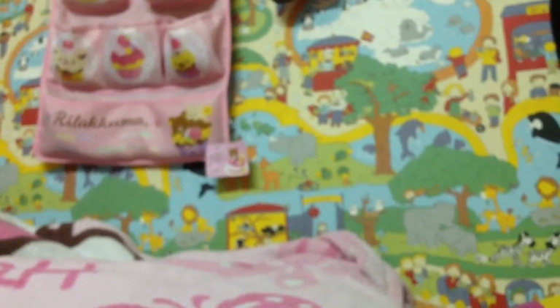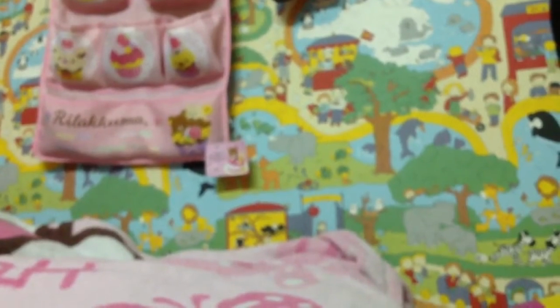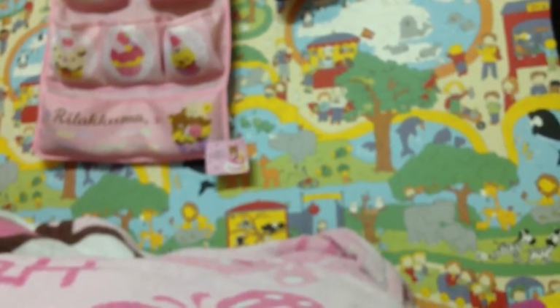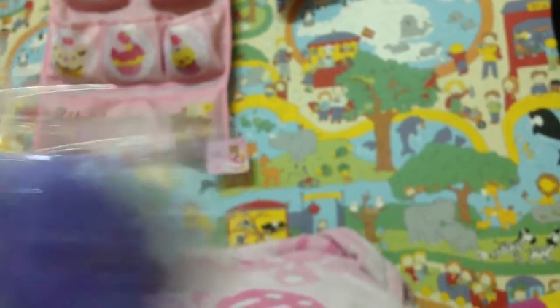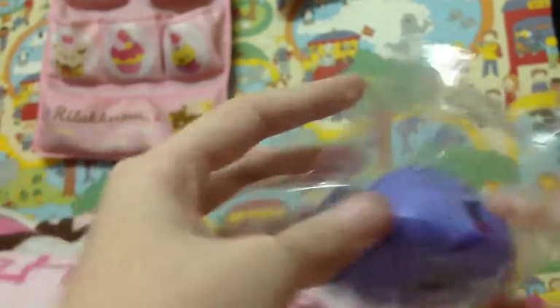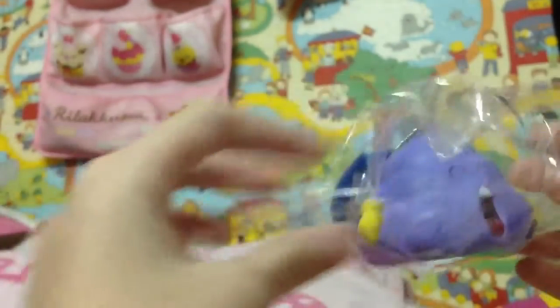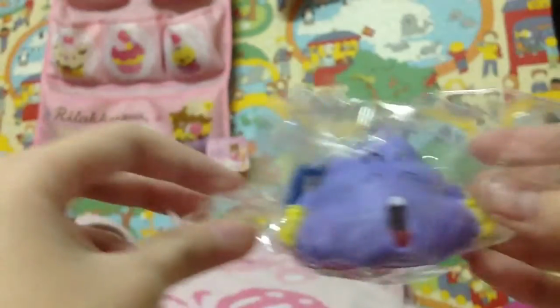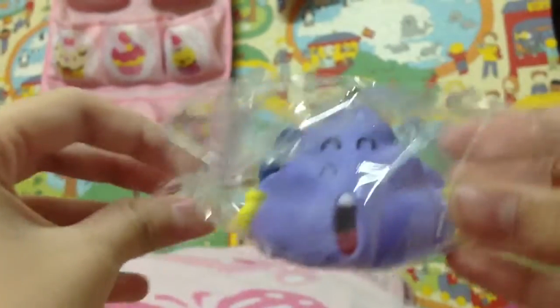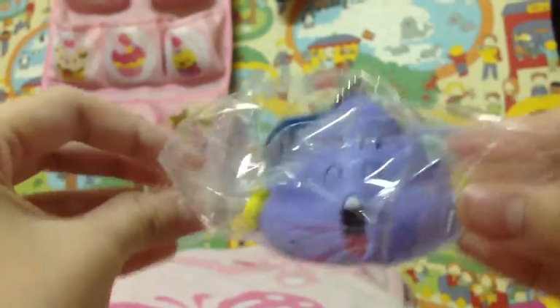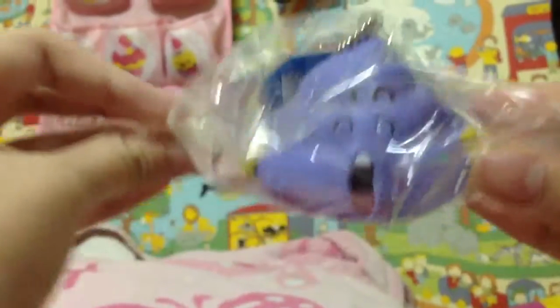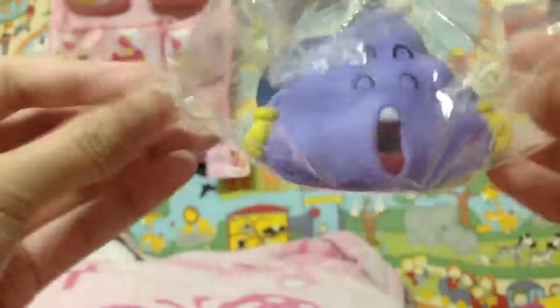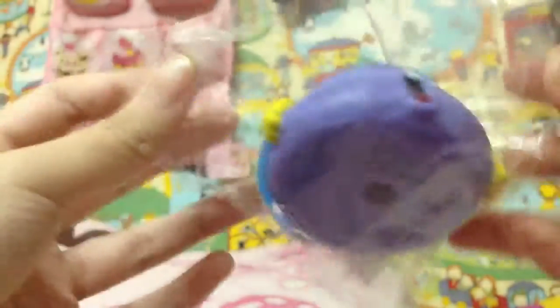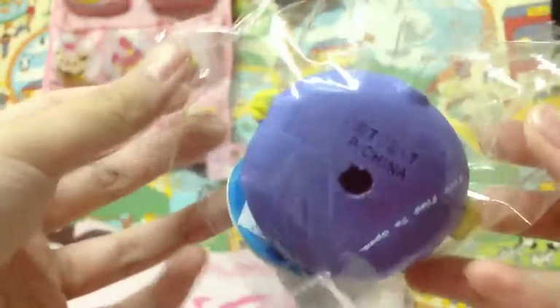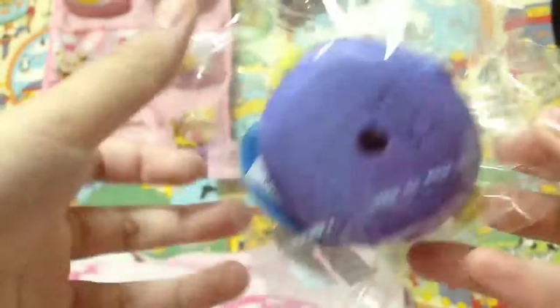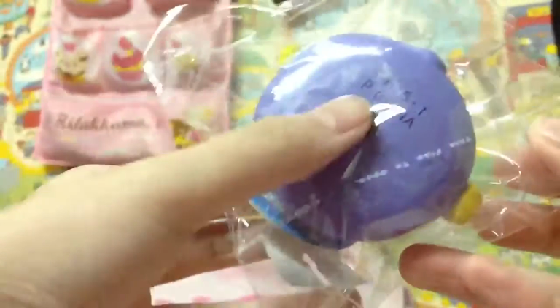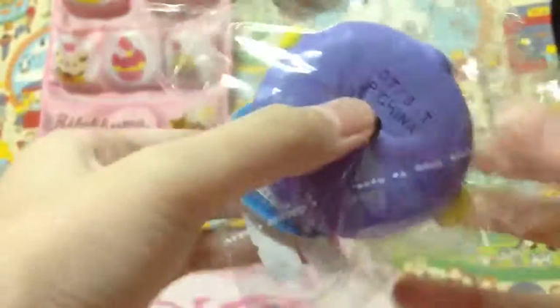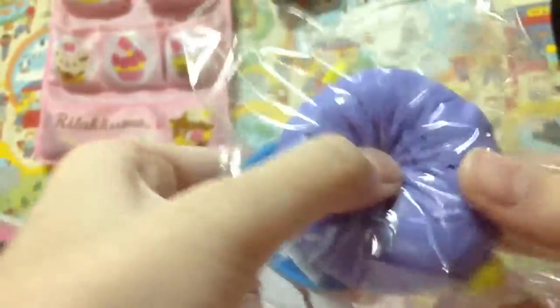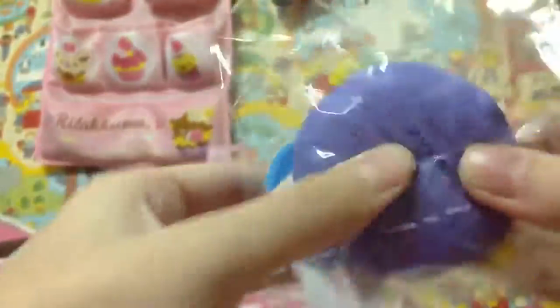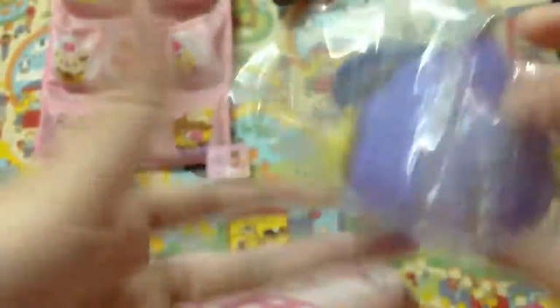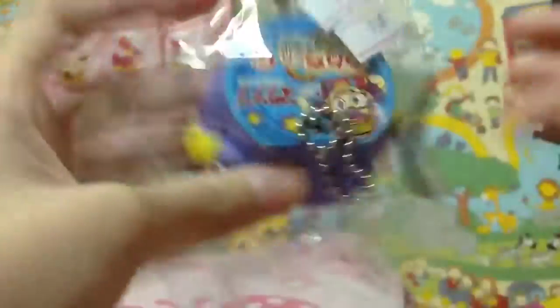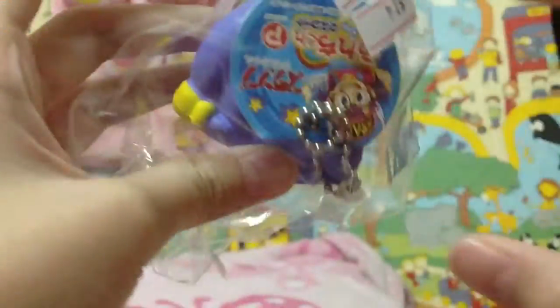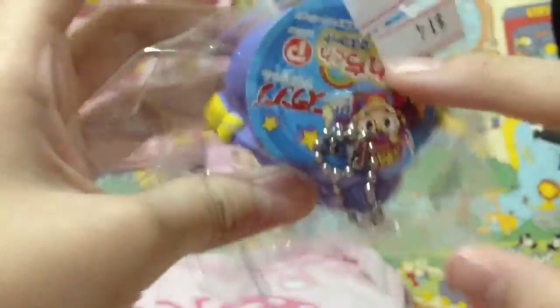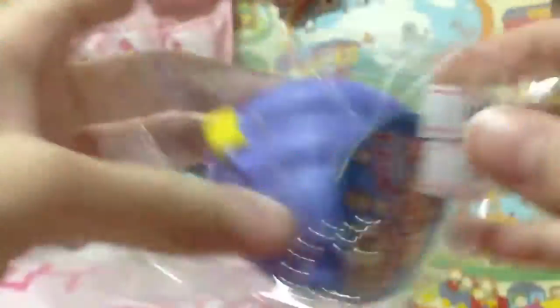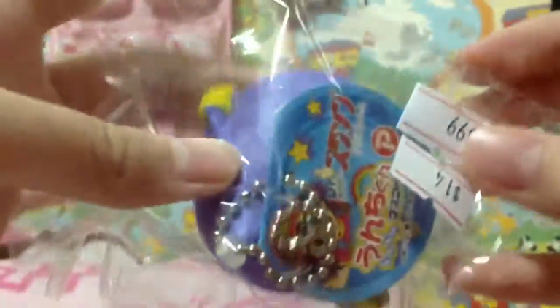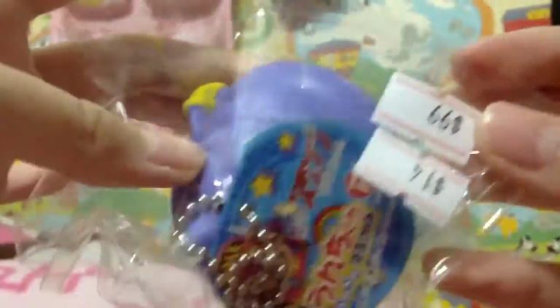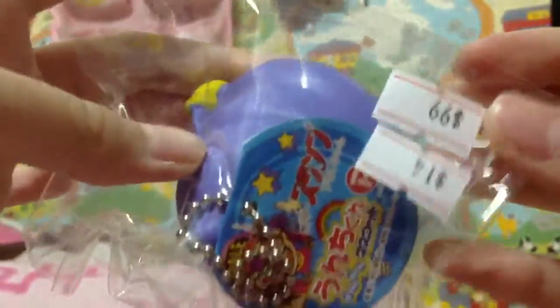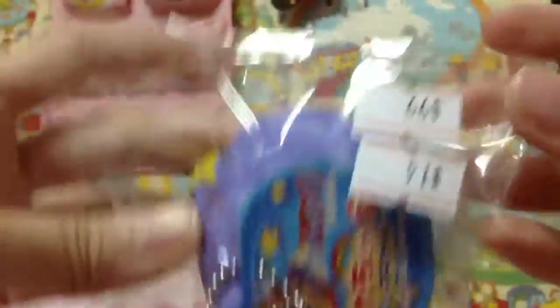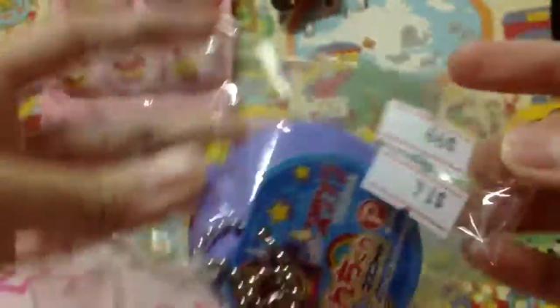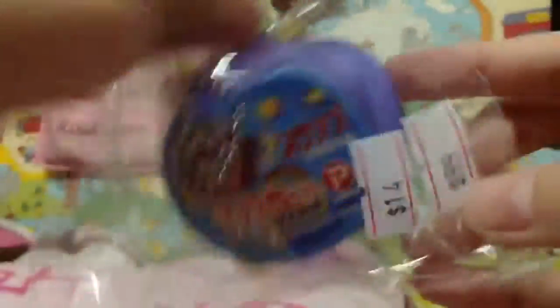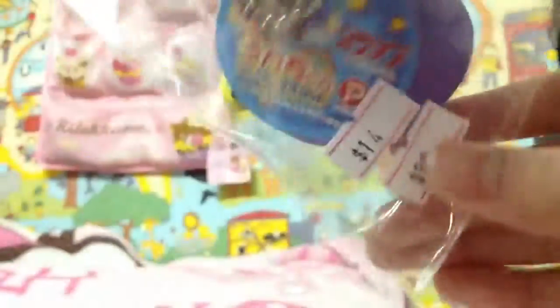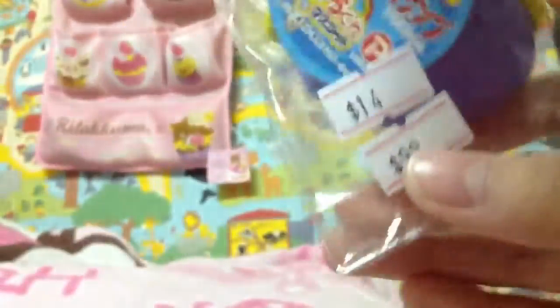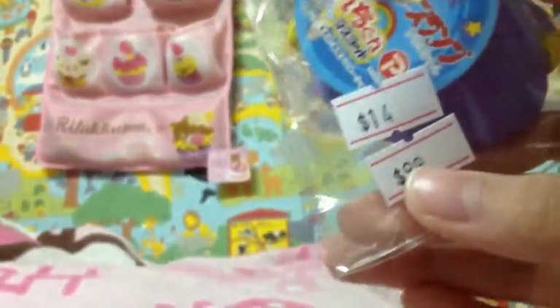This is a purple pool squishy from a cartoon. And it's $14.